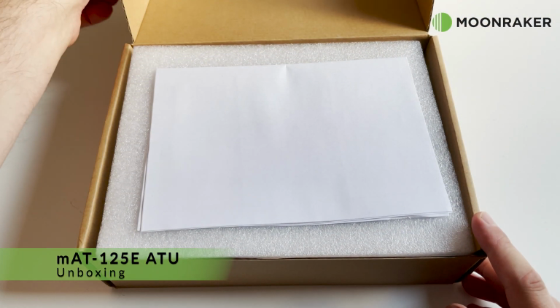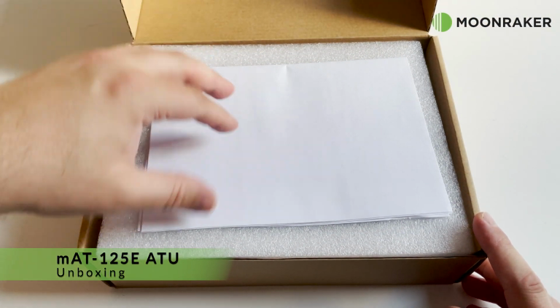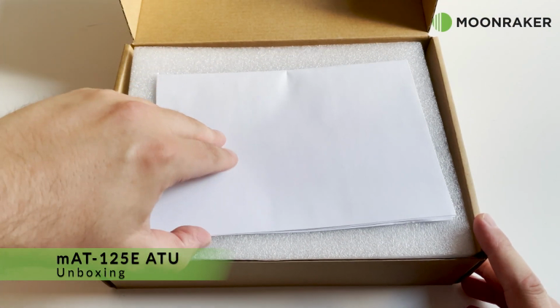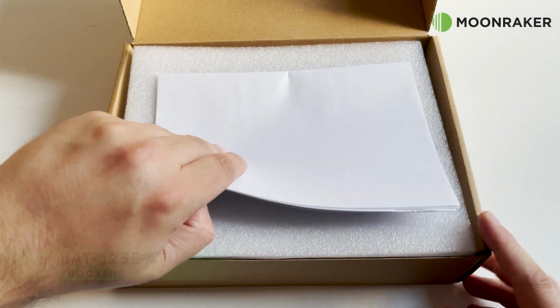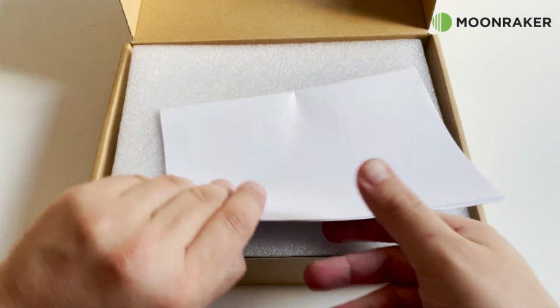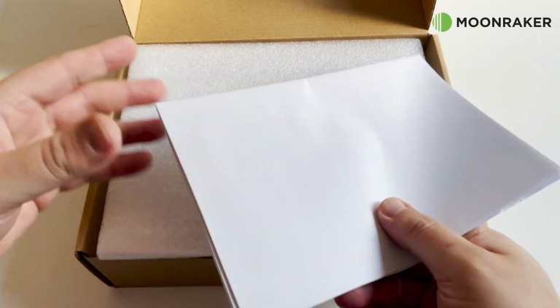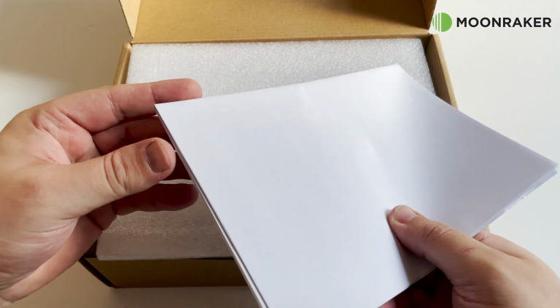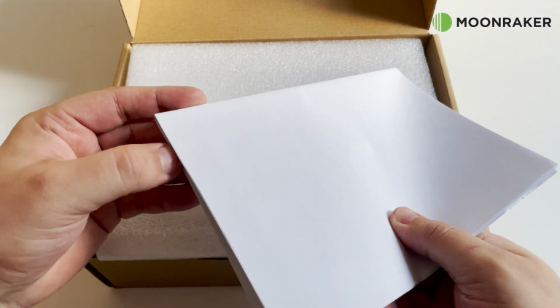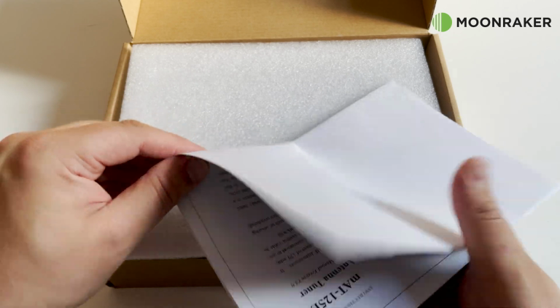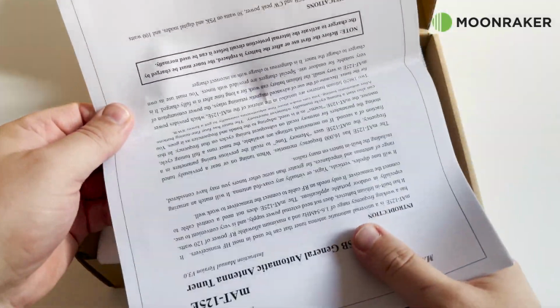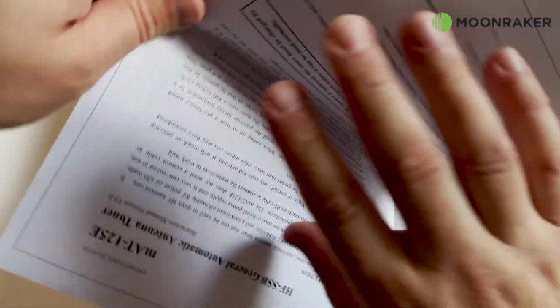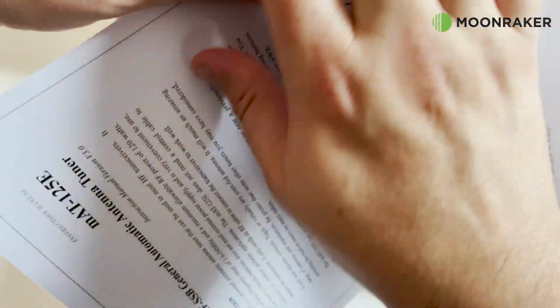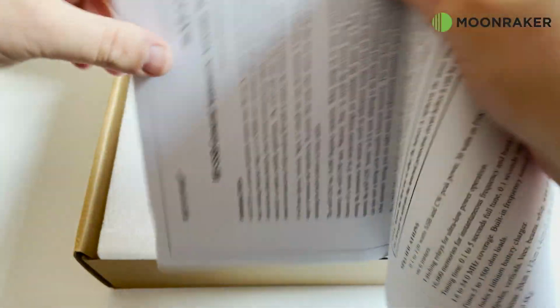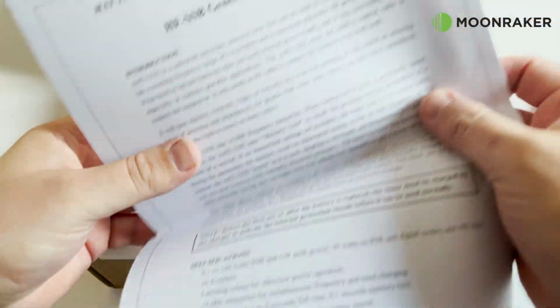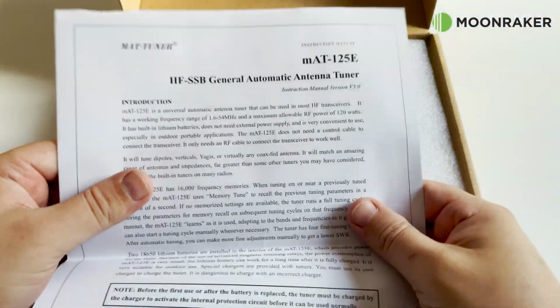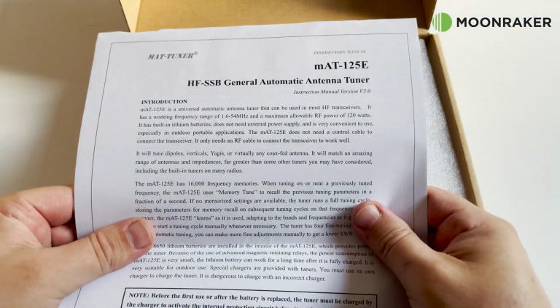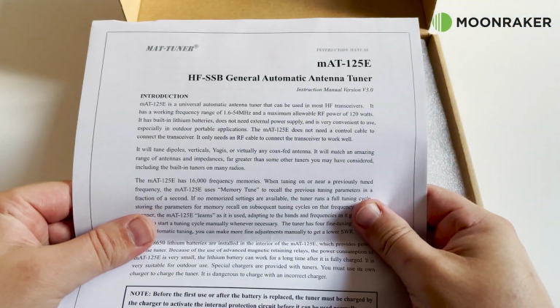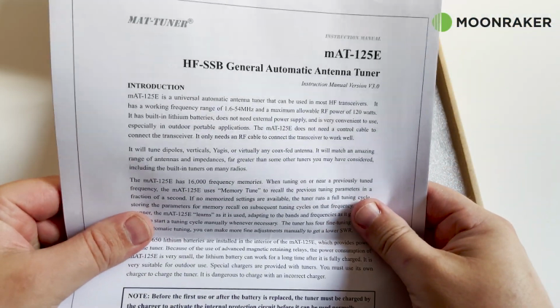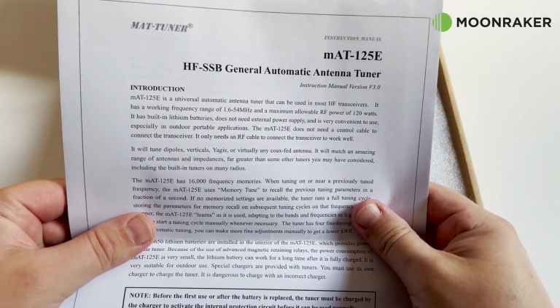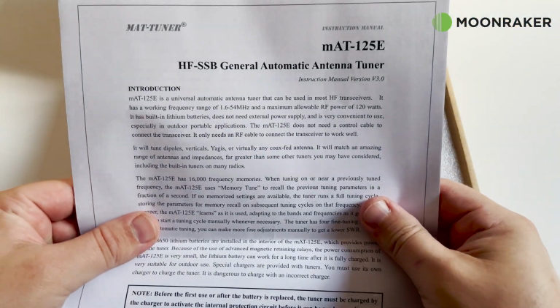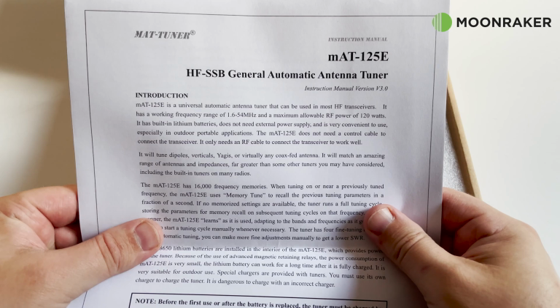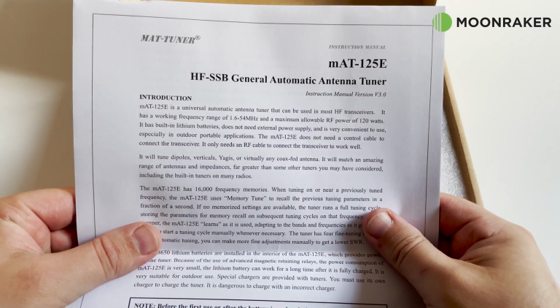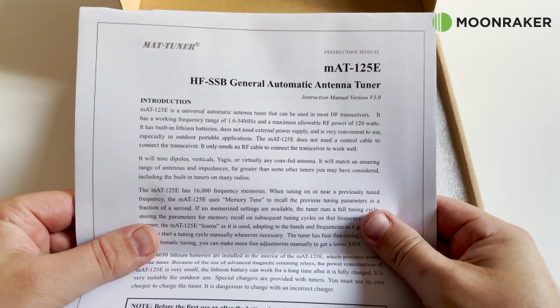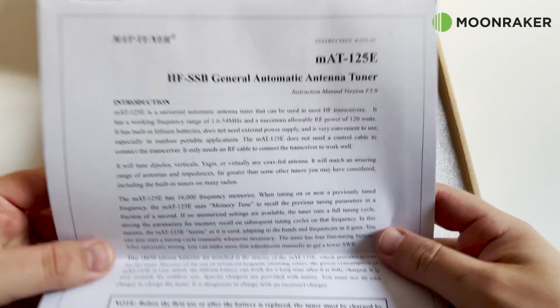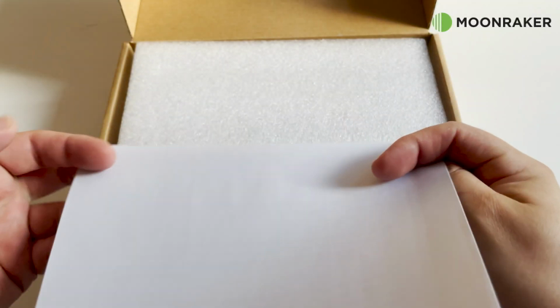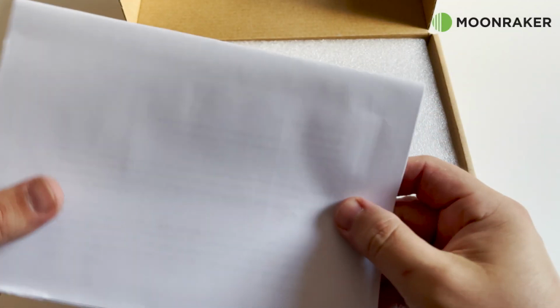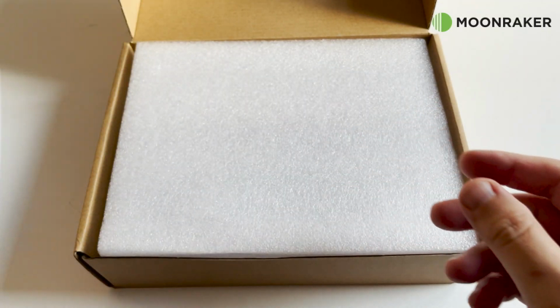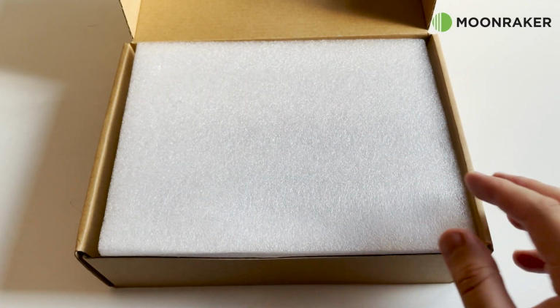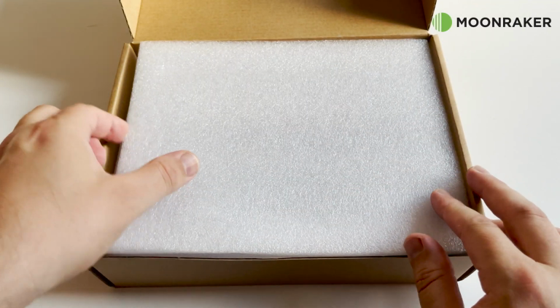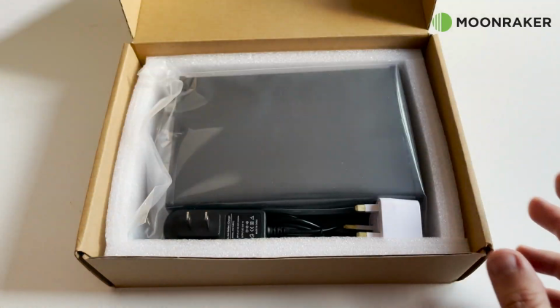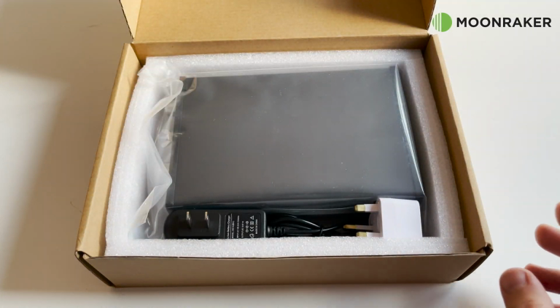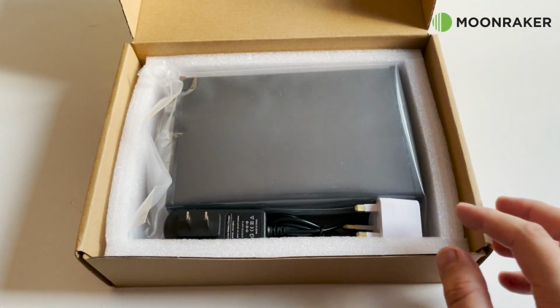The MAT 125E automatic antenna tuner, available from Moonraker, will arrive with everything you need to get started. The included user manual is extremely comprehensive and easy to follow.